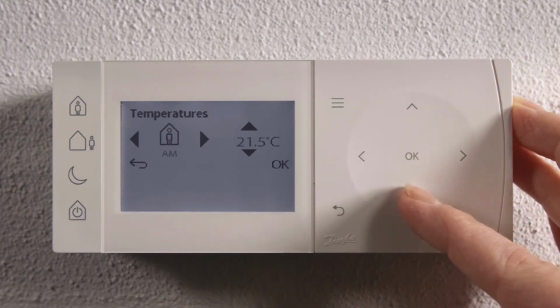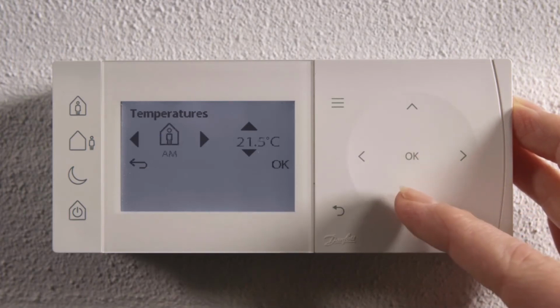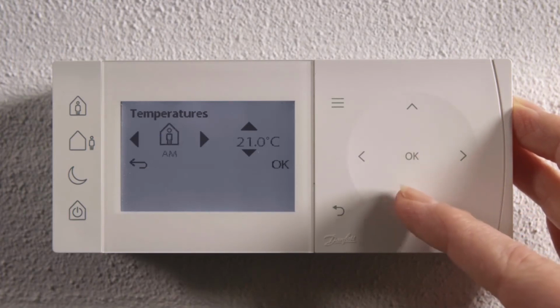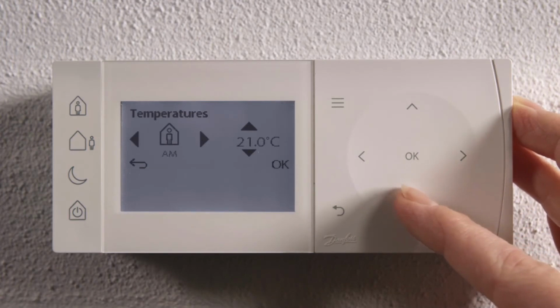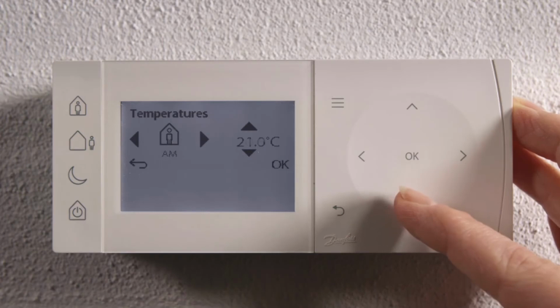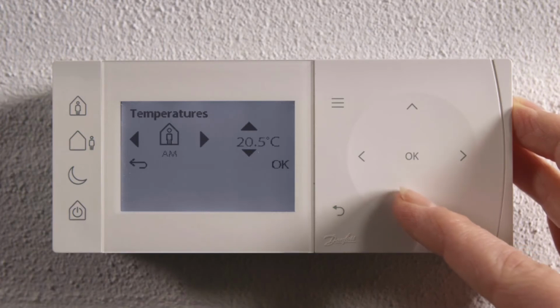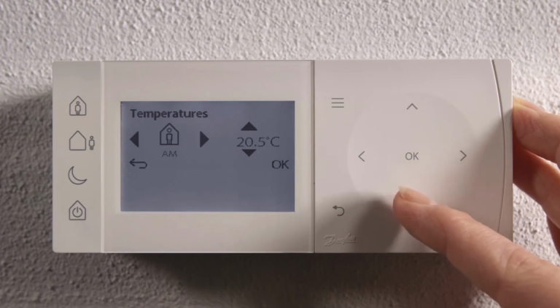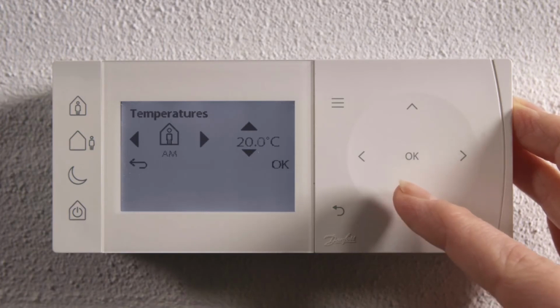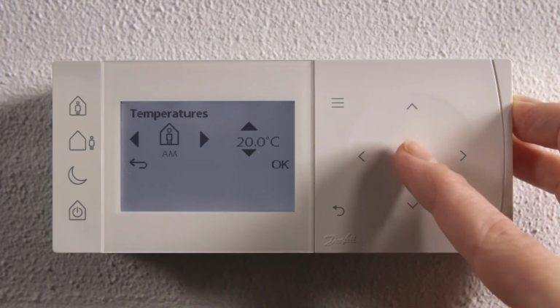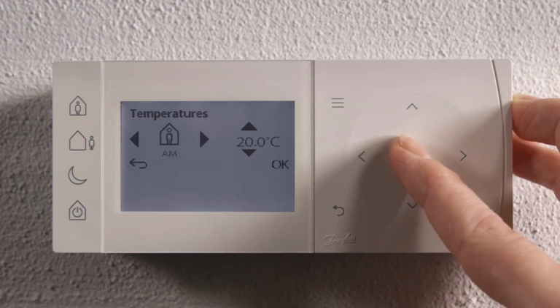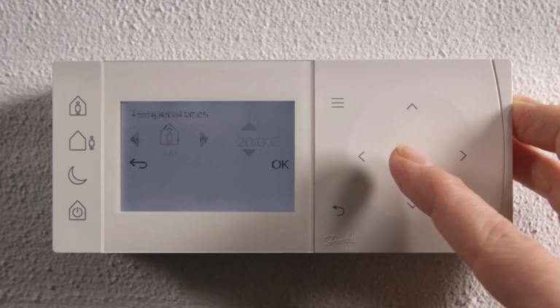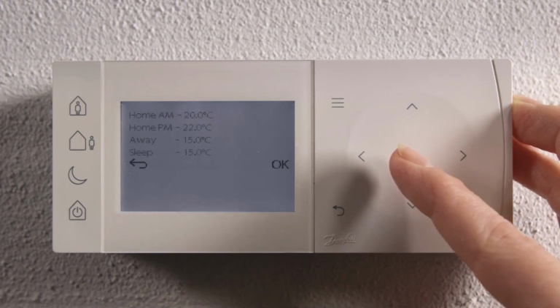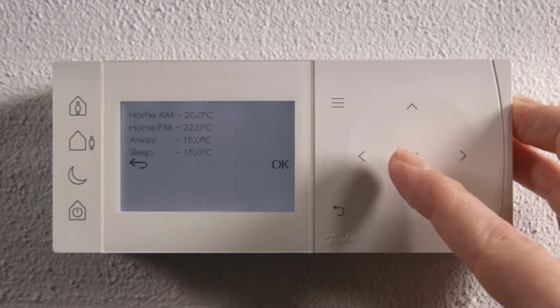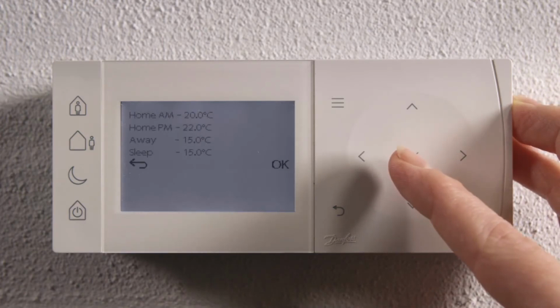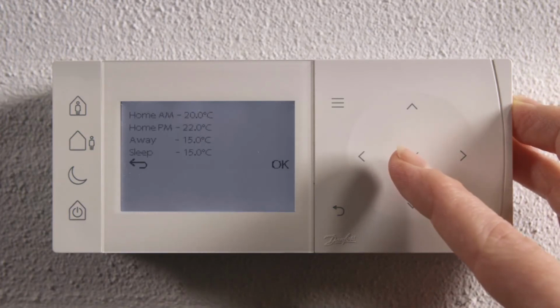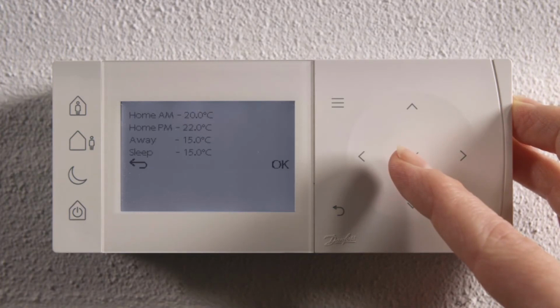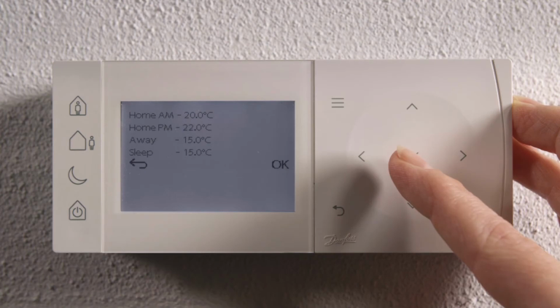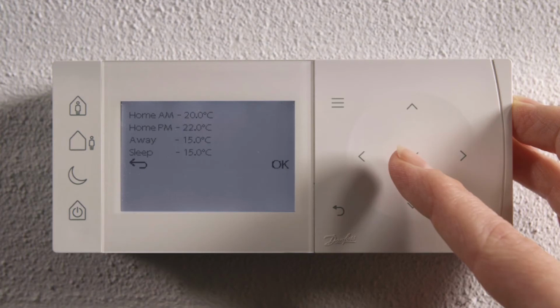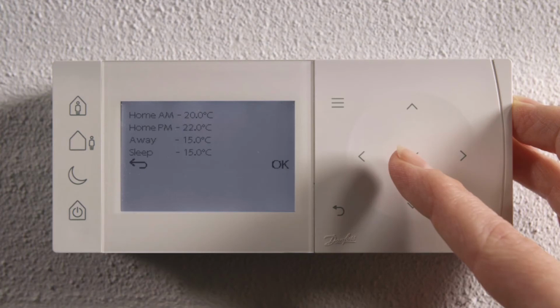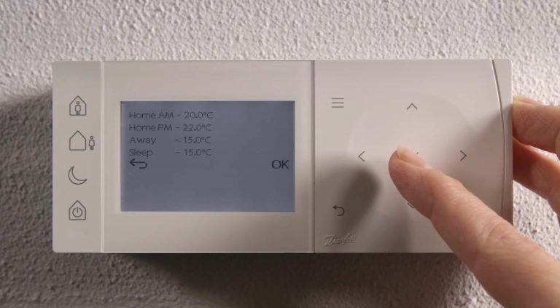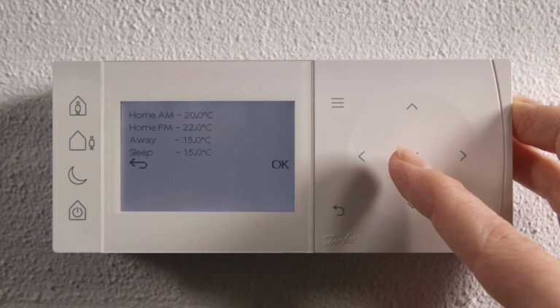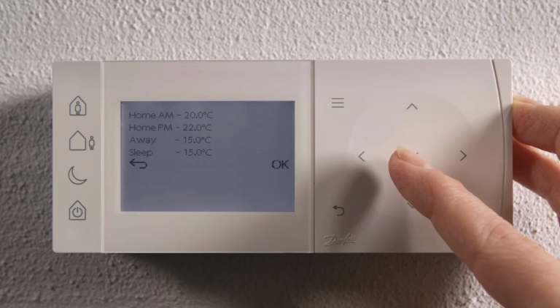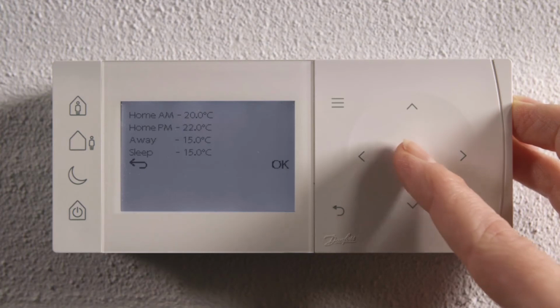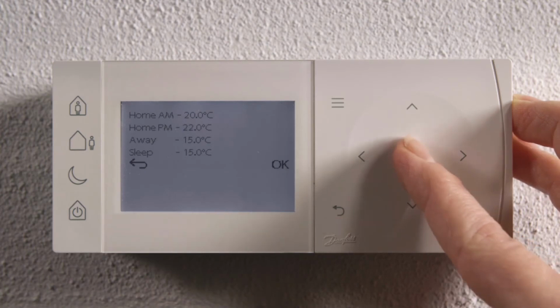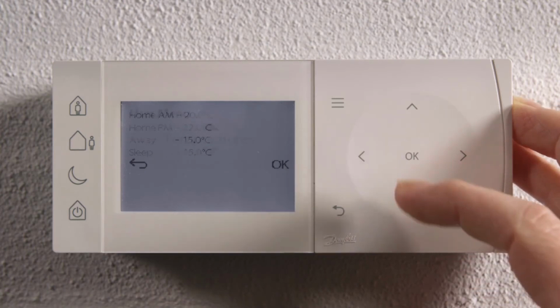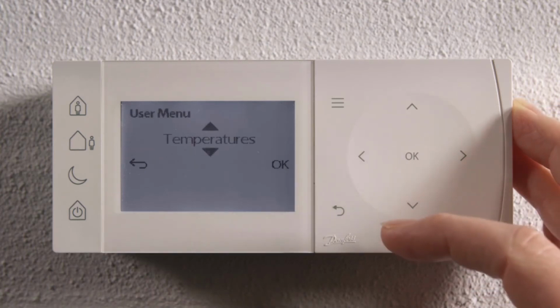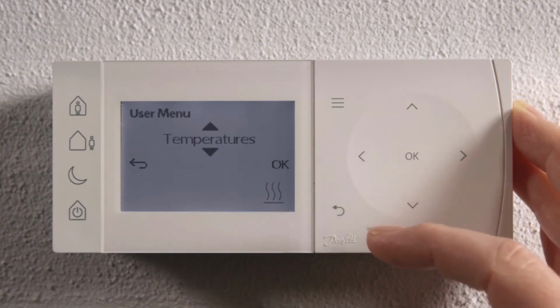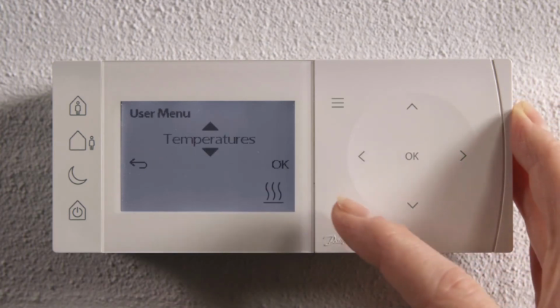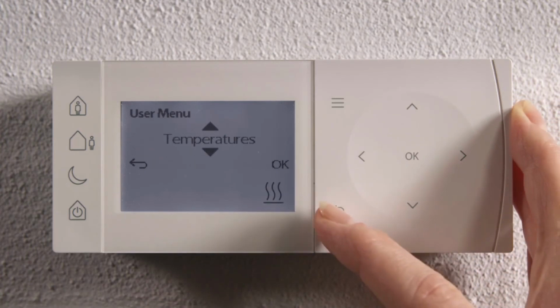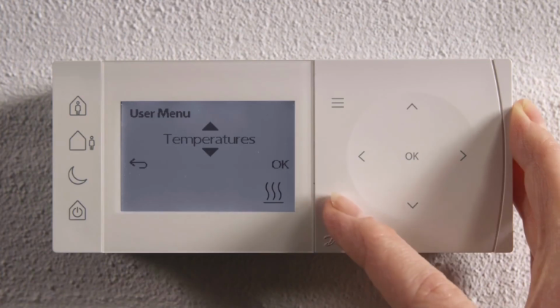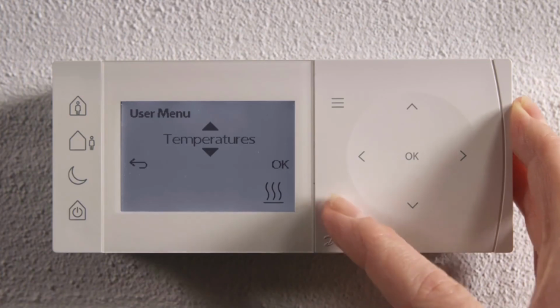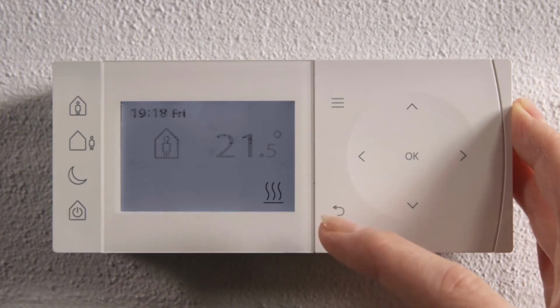Then scroll up or down to change the temperature. When you have reached your new temperature, press OK. The display now shows all the set temperatures. Confirm by pressing OK once again. Press back and go back to running mode.